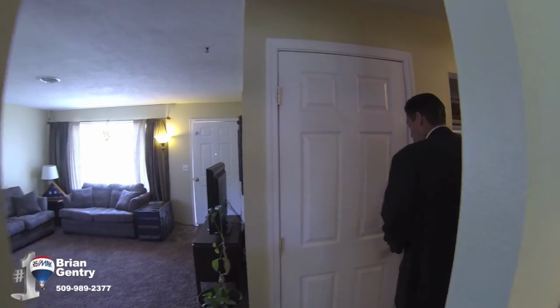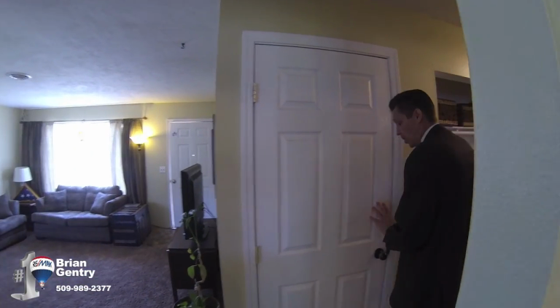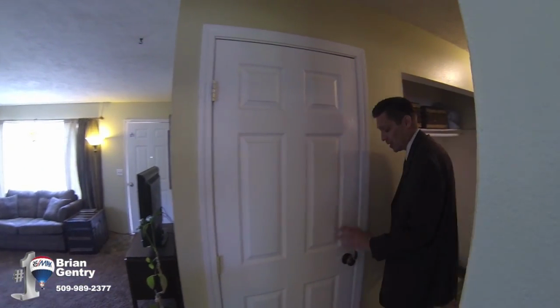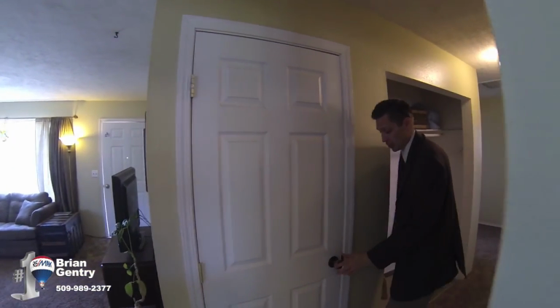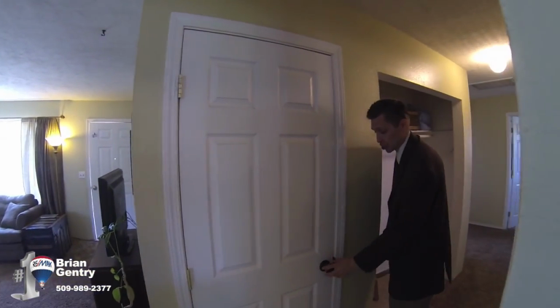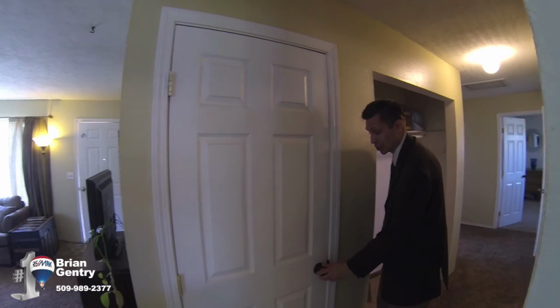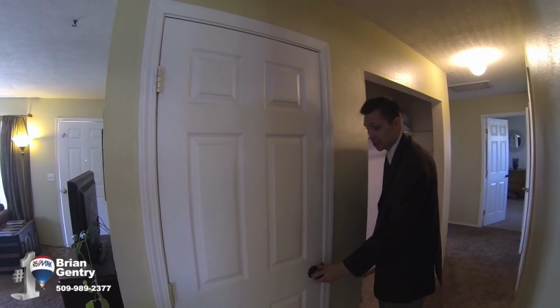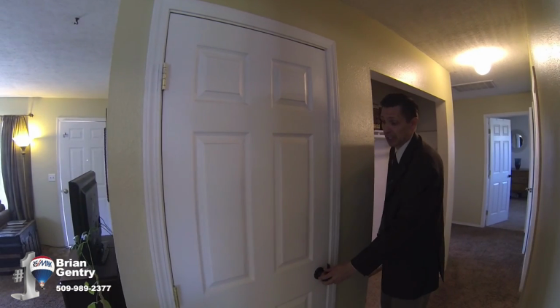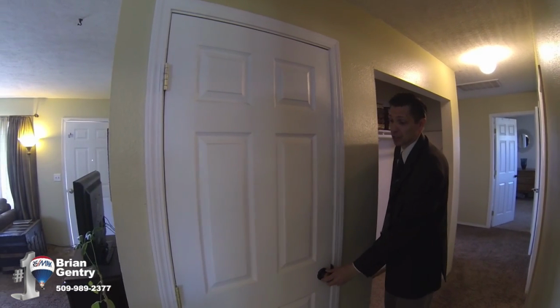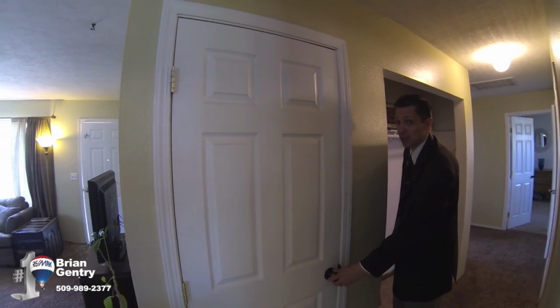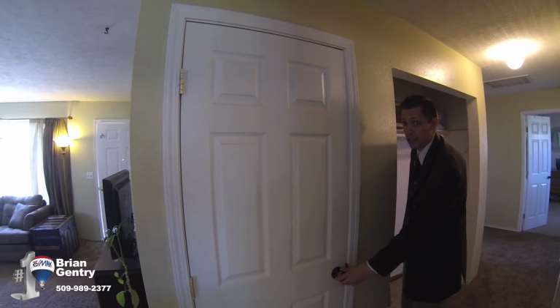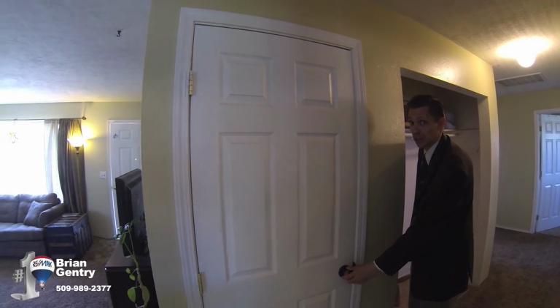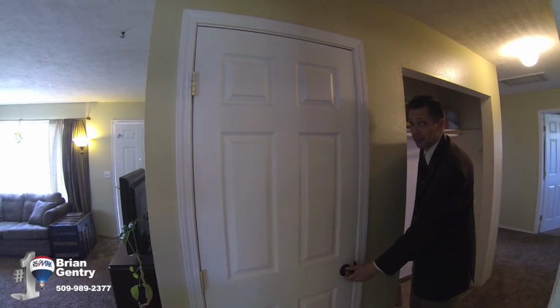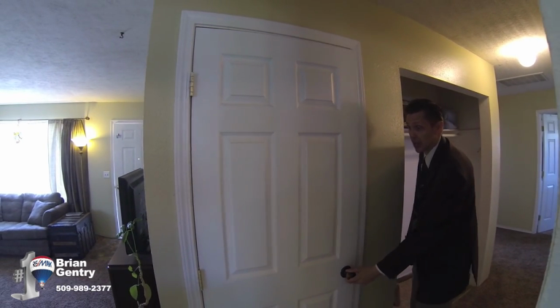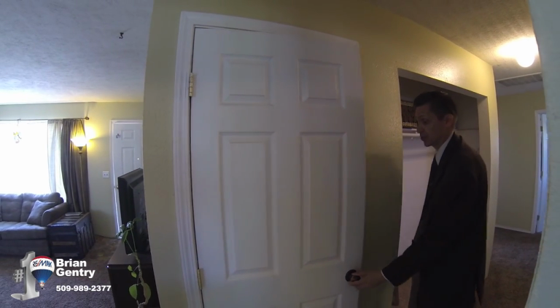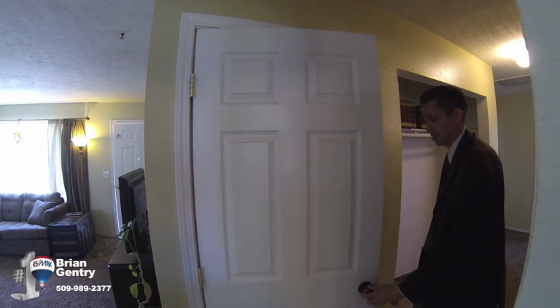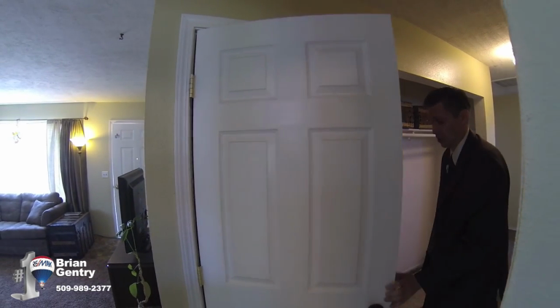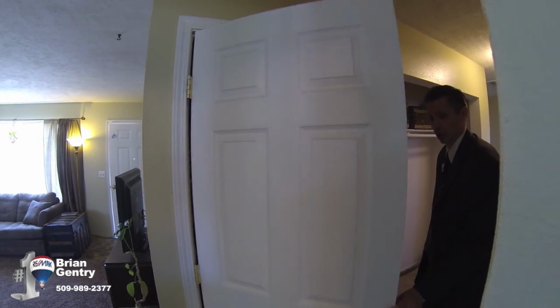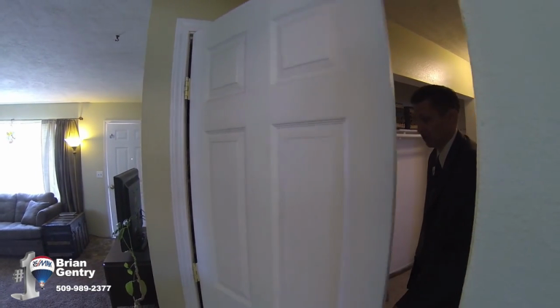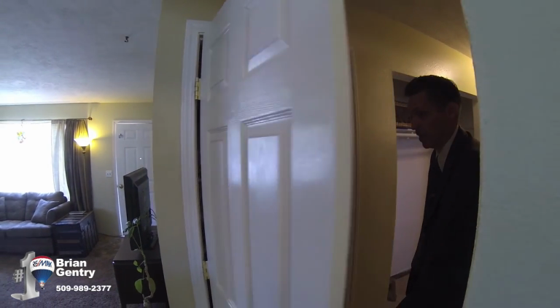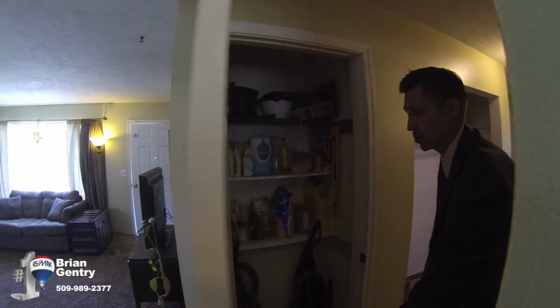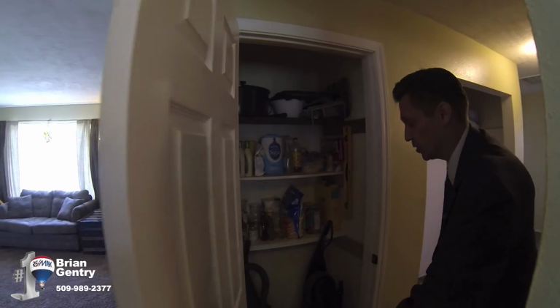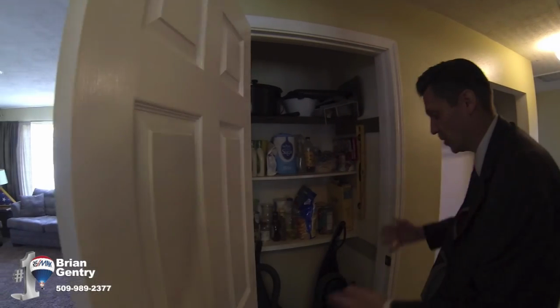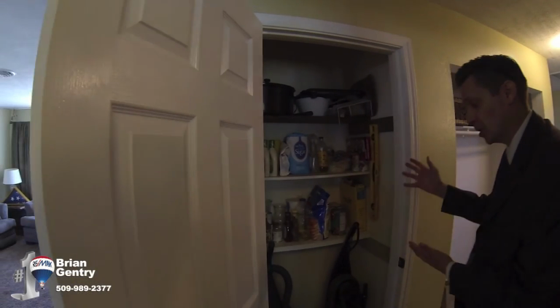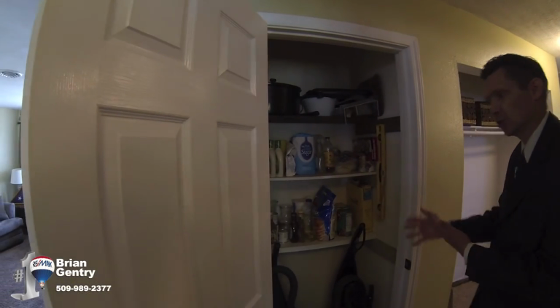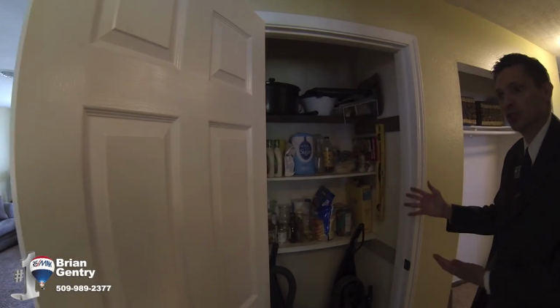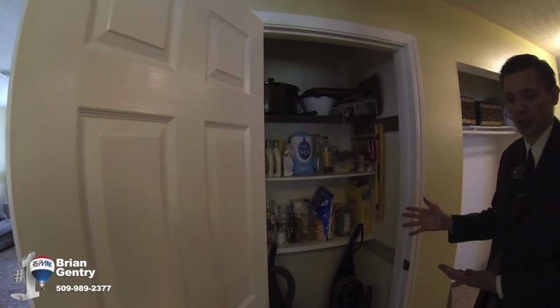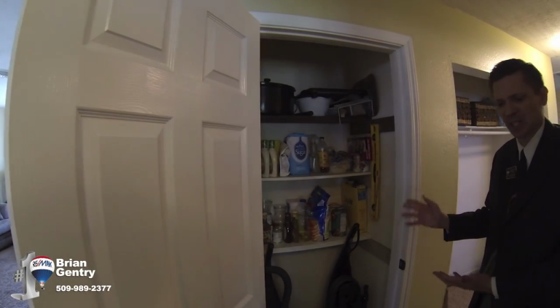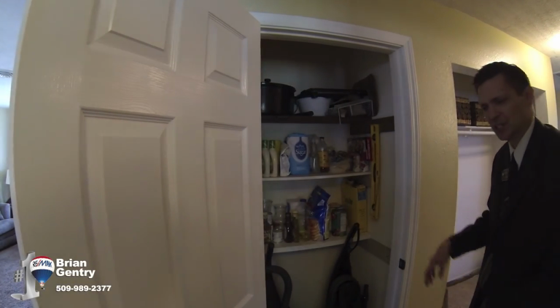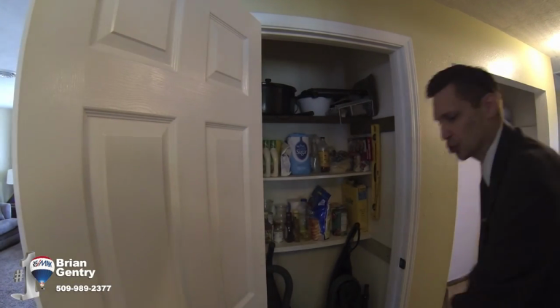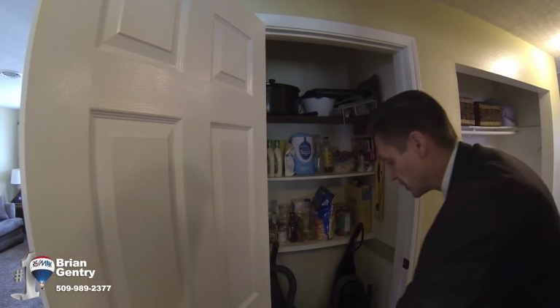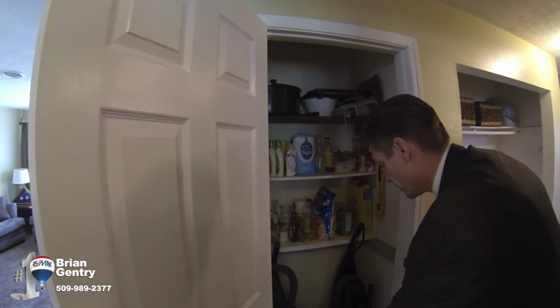Right in the hallway here is a storage closet slash pantry with nice shelves. Good storage space — lots of good storage in this house.